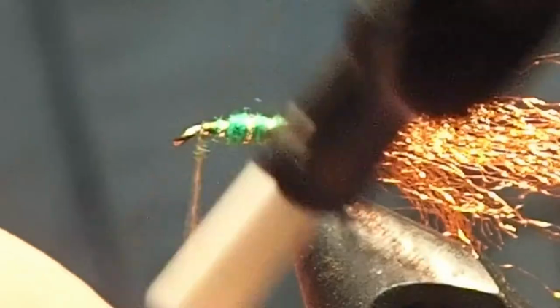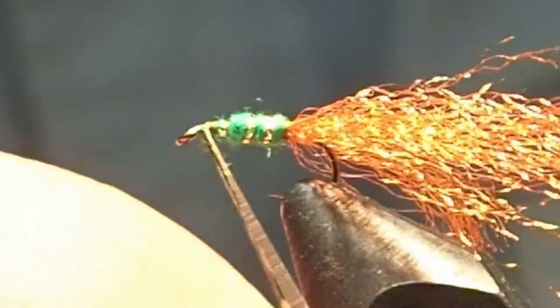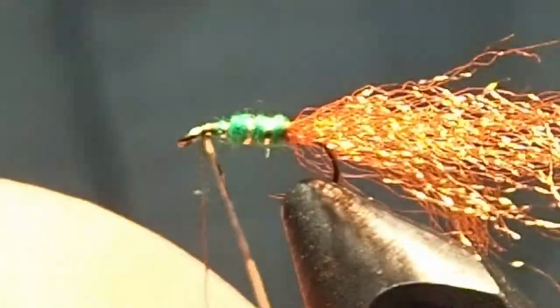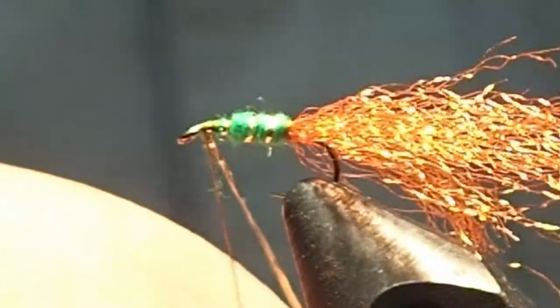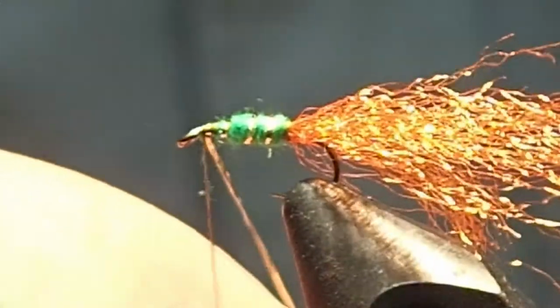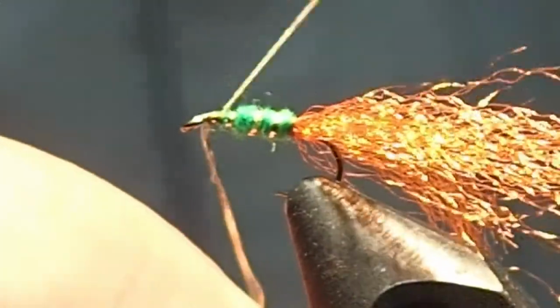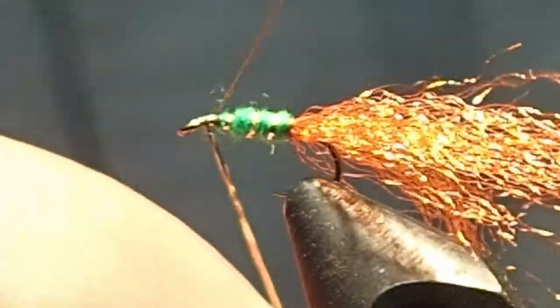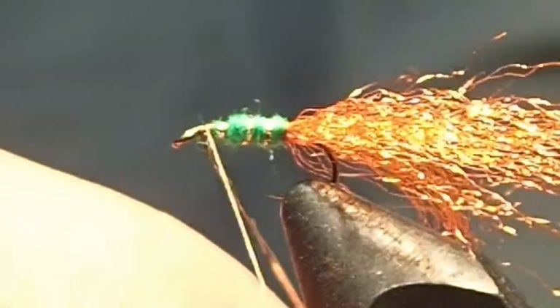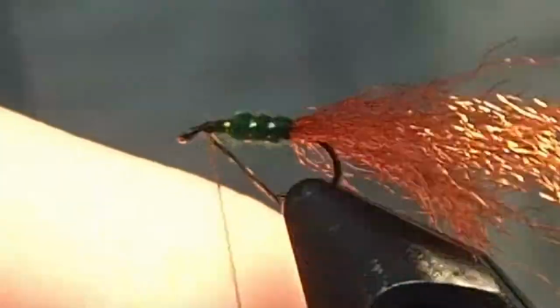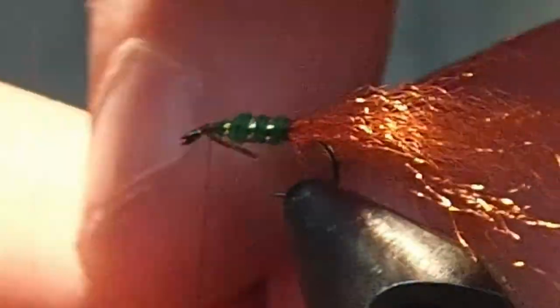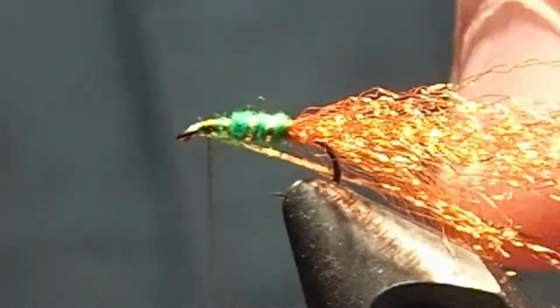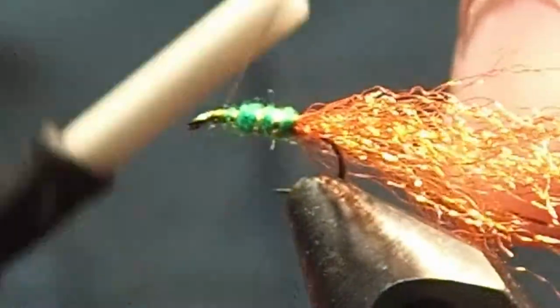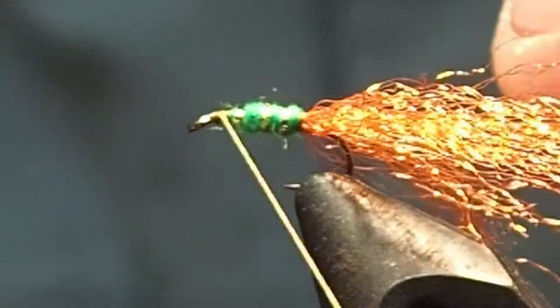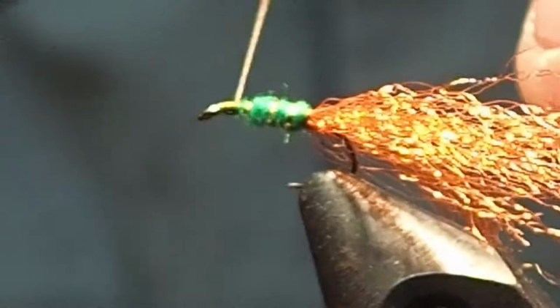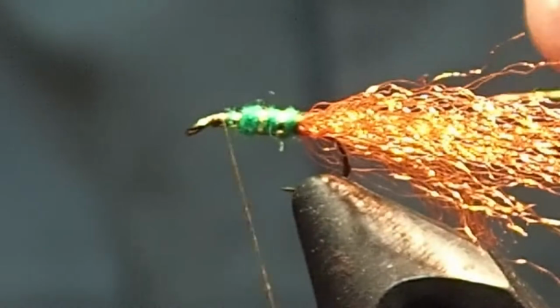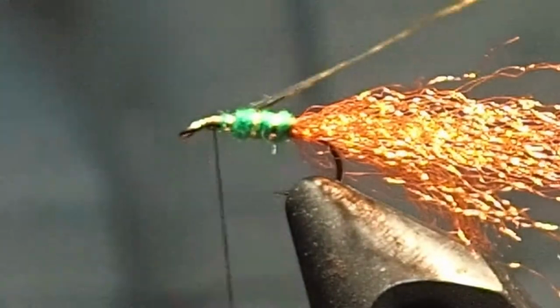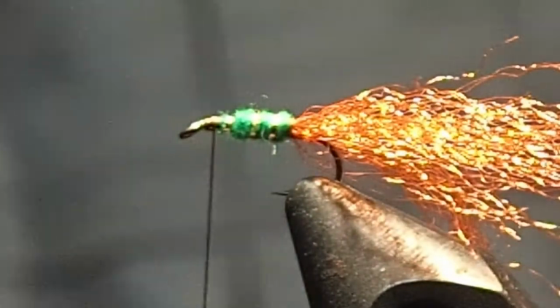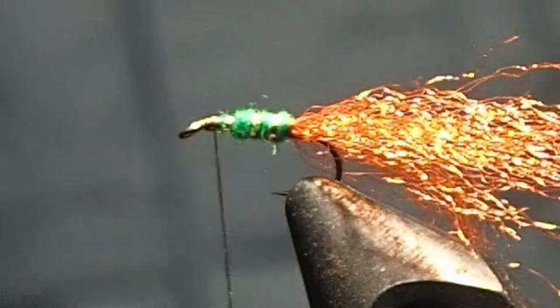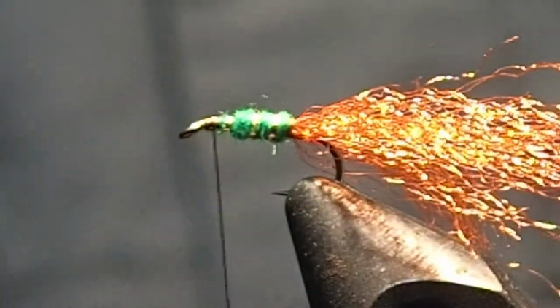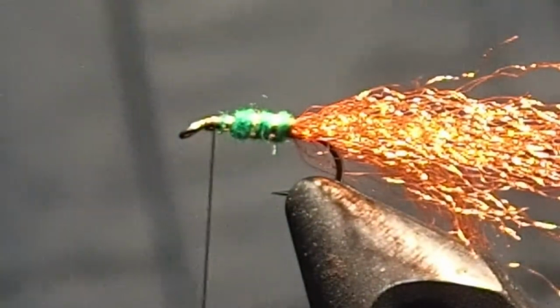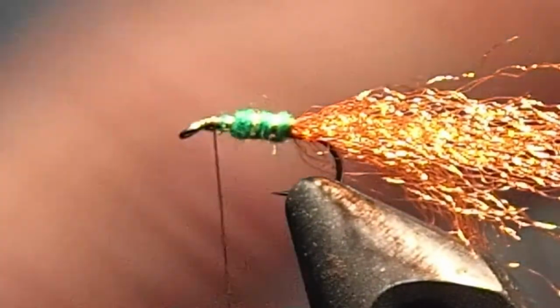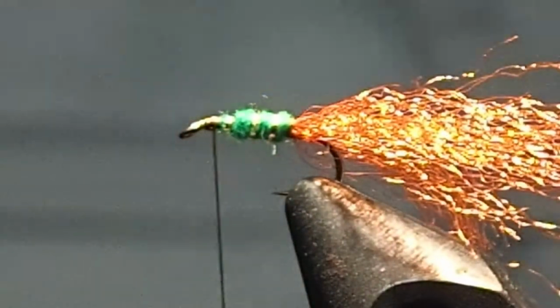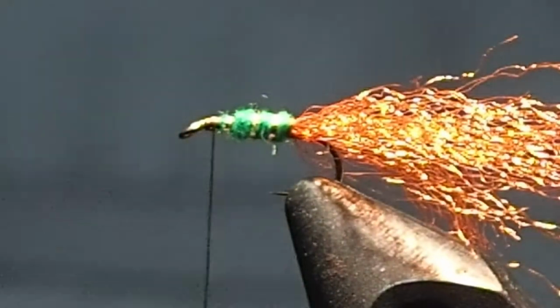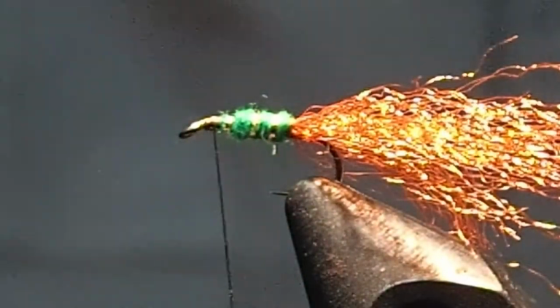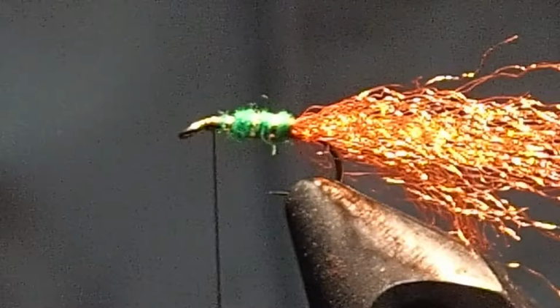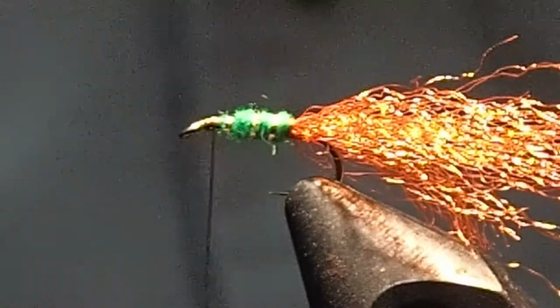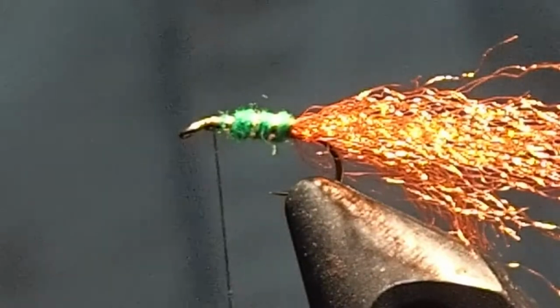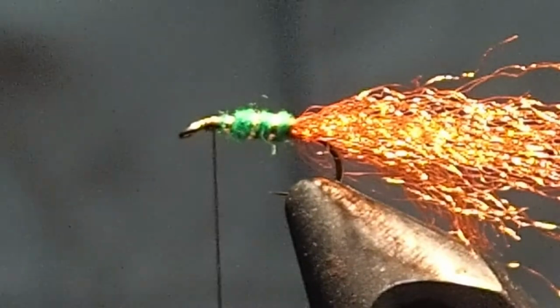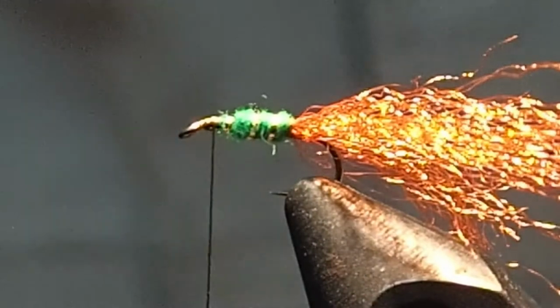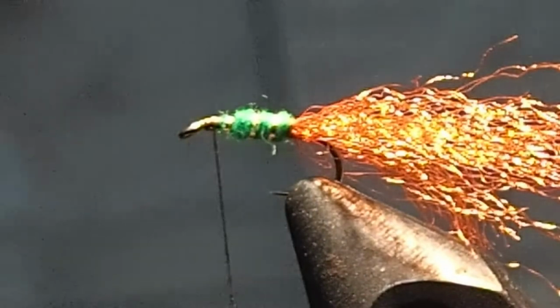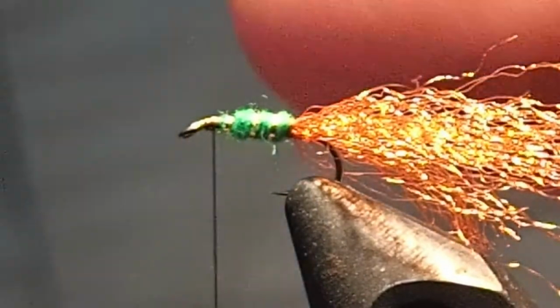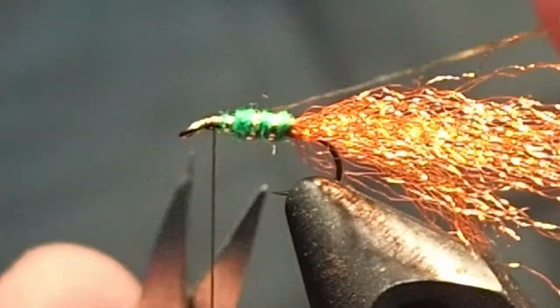What other magical tinsel-type things can you use for ribbing? Anything you grab — whatever you have in the drawer. Anything metal, it's just... anything metal works.